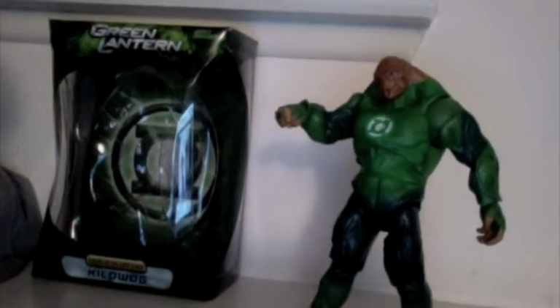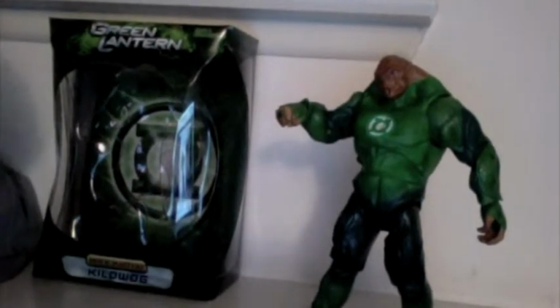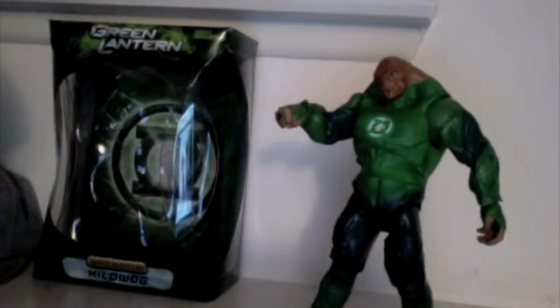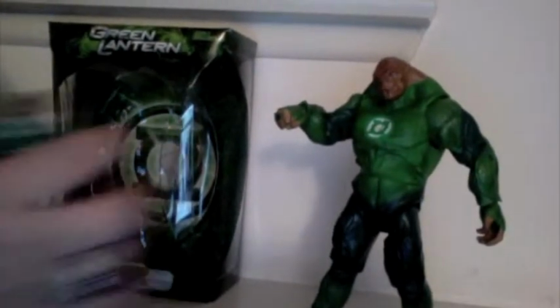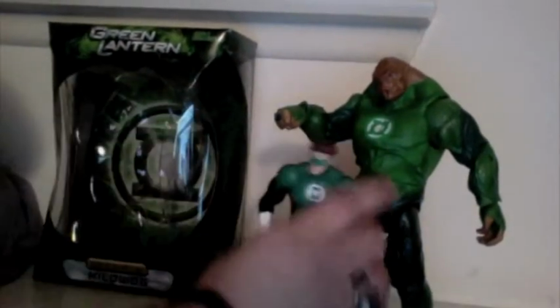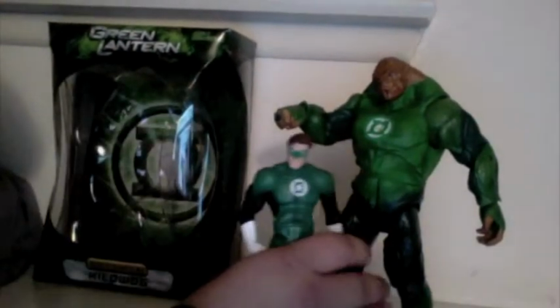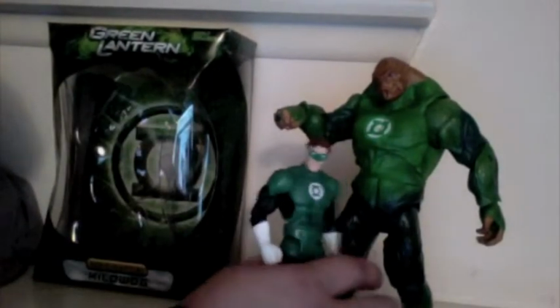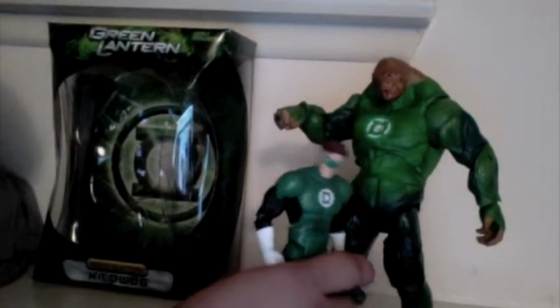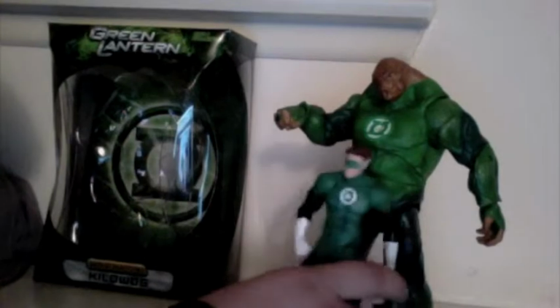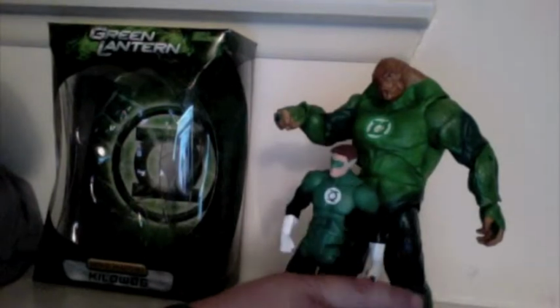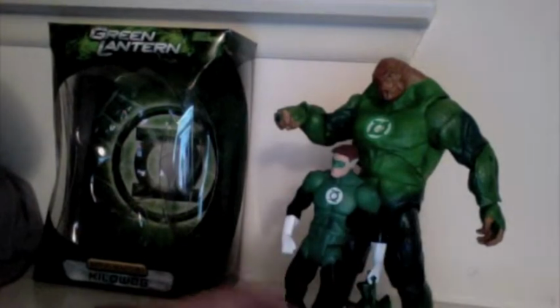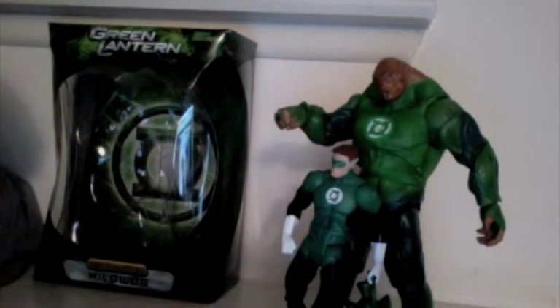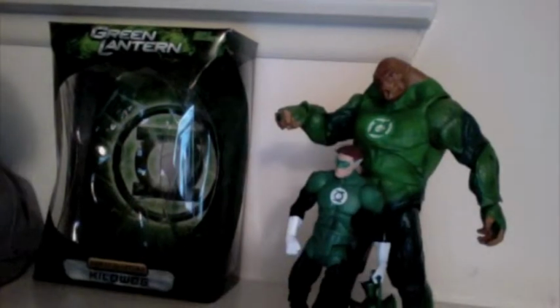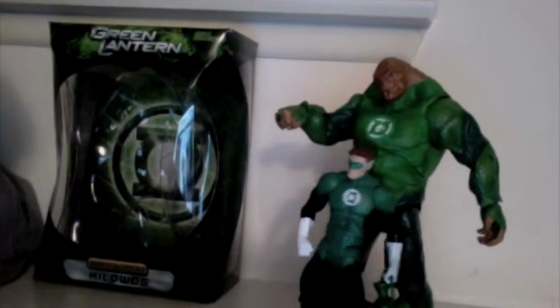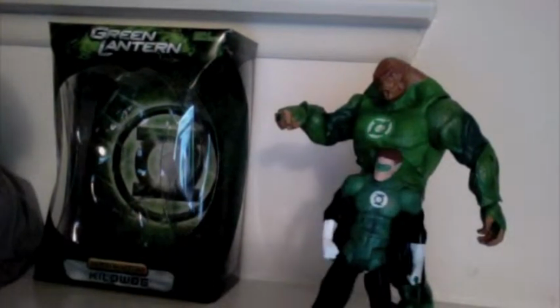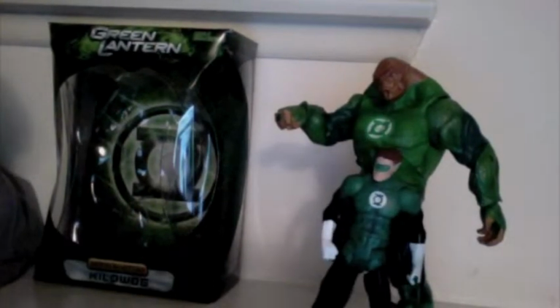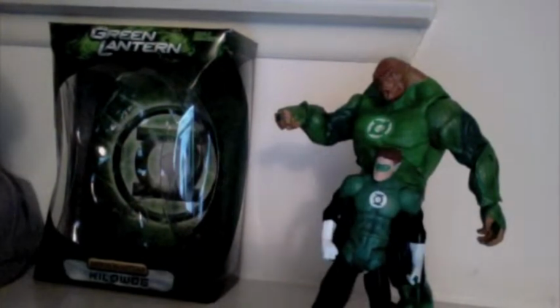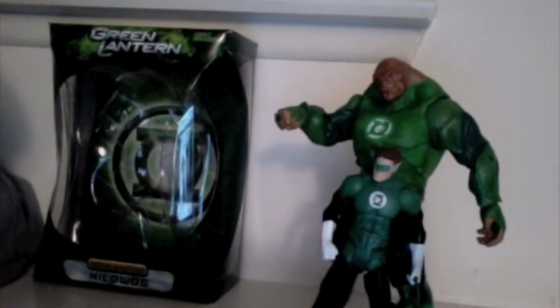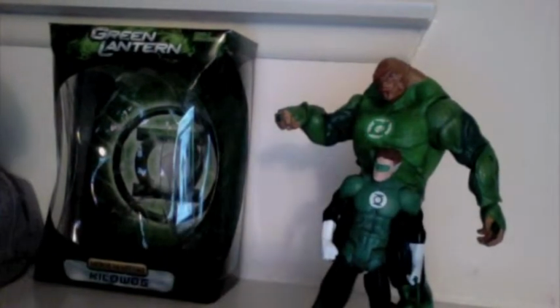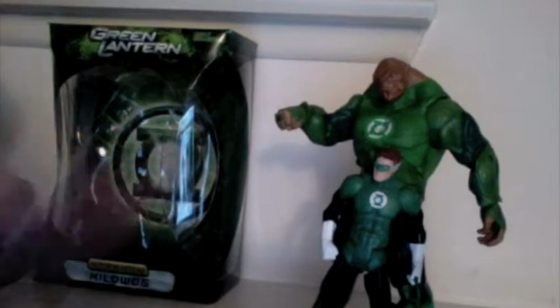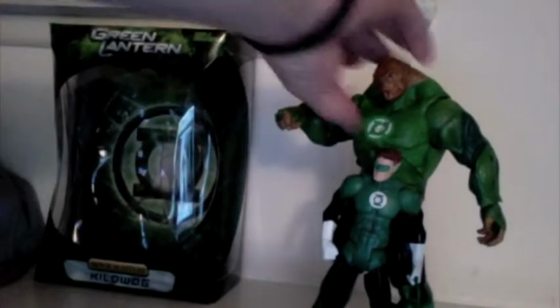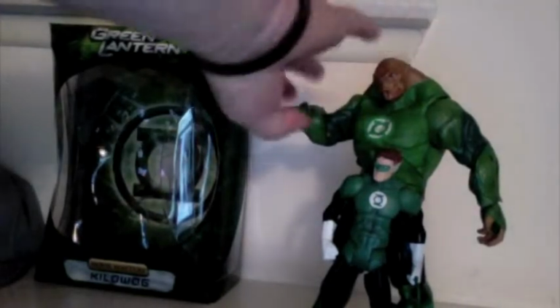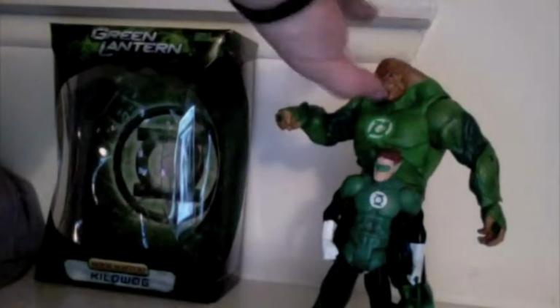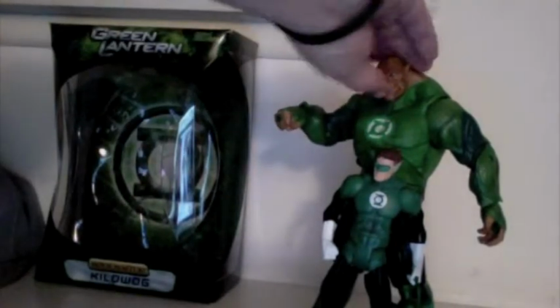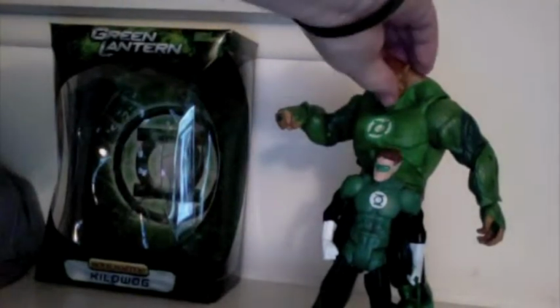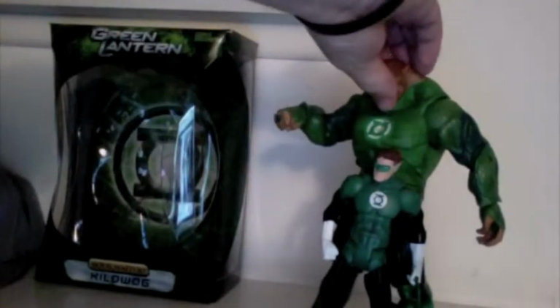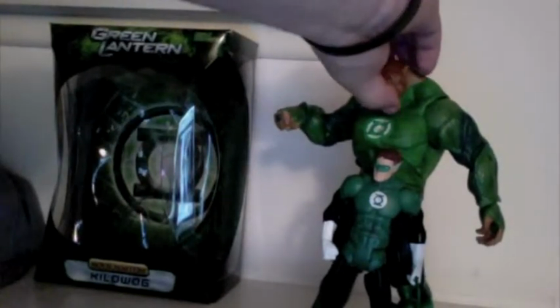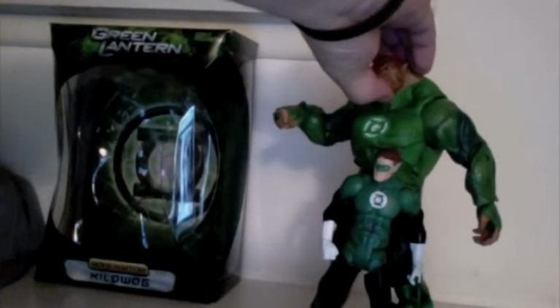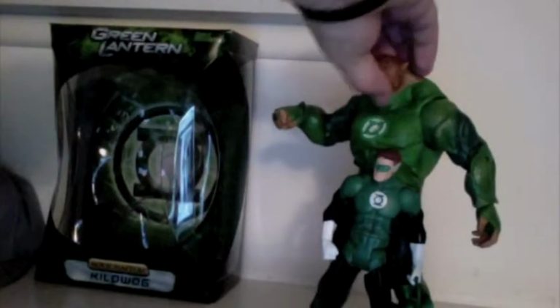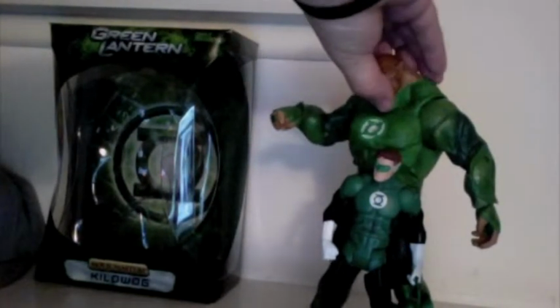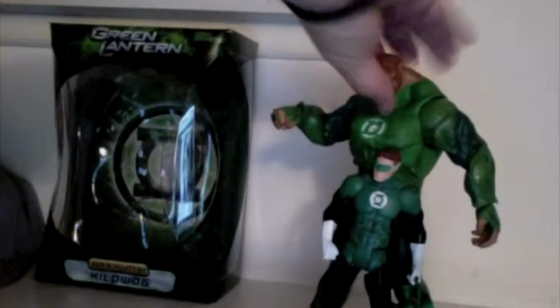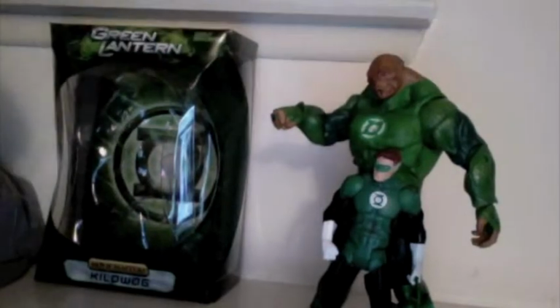Just to give a size comparison, here's DC Universe Classics Hal from the five-pack, which is the same size as any other DC Universe figure. You can see Kilowog is massive — he's a good nine and a half, nine inches tall, which is how Kilowog should be.